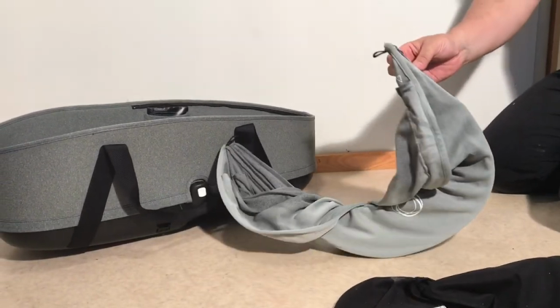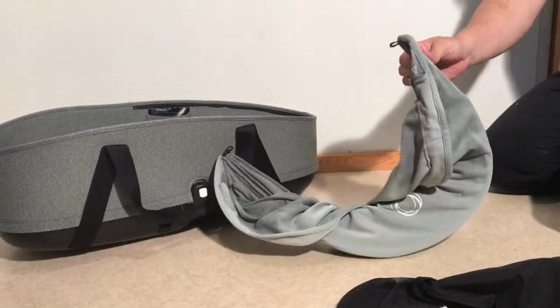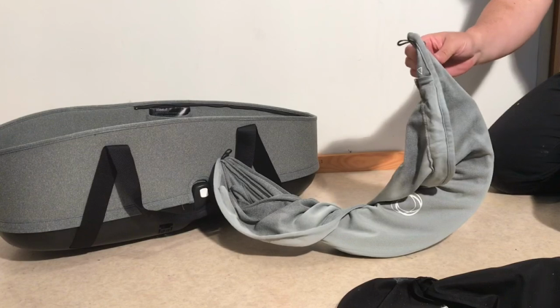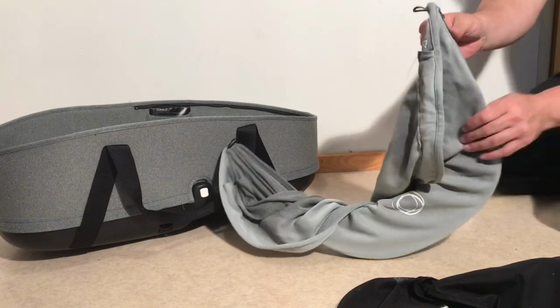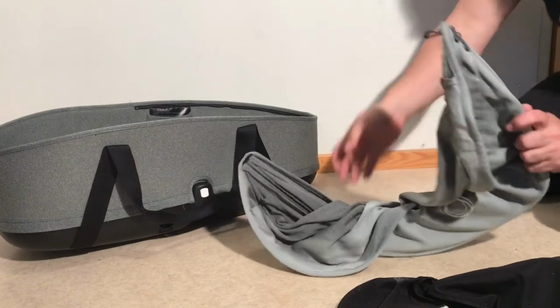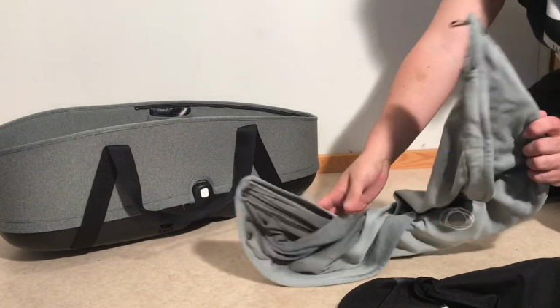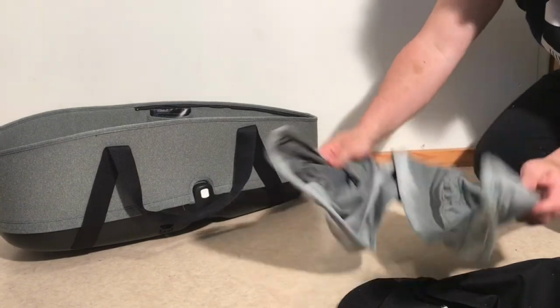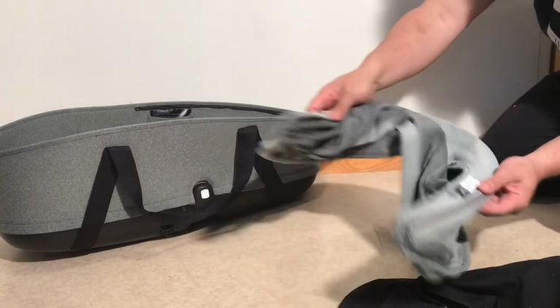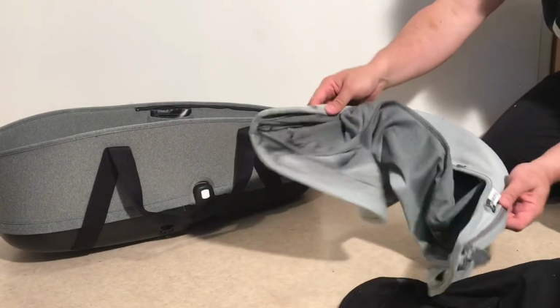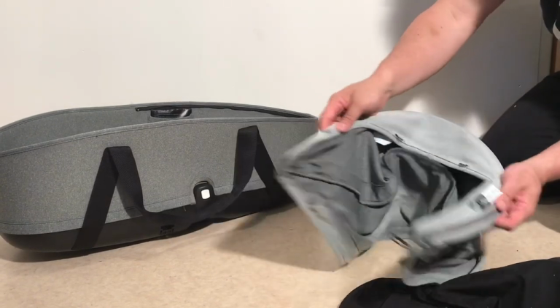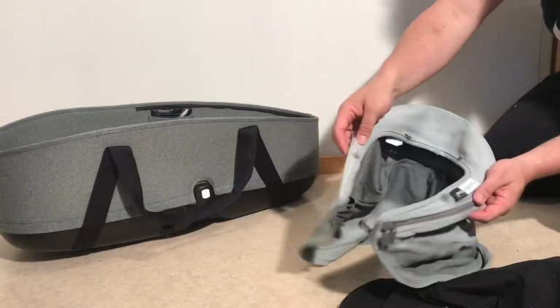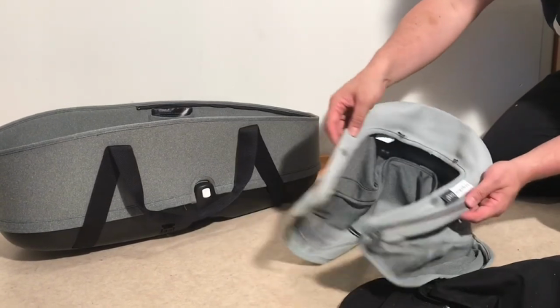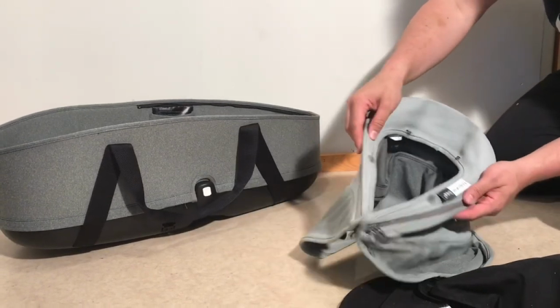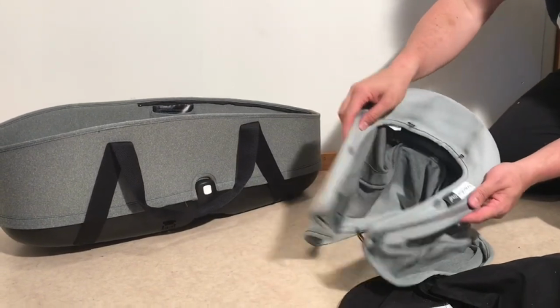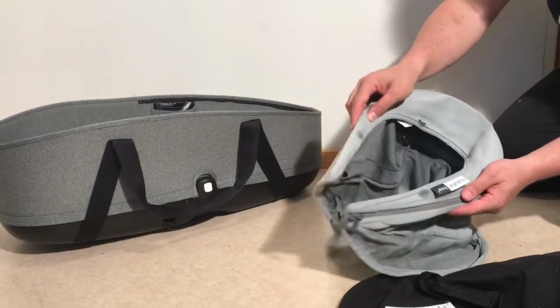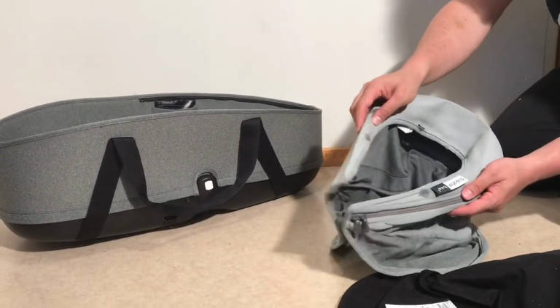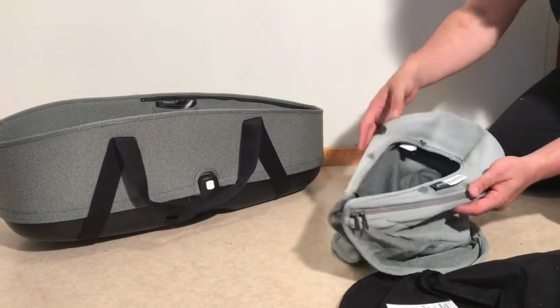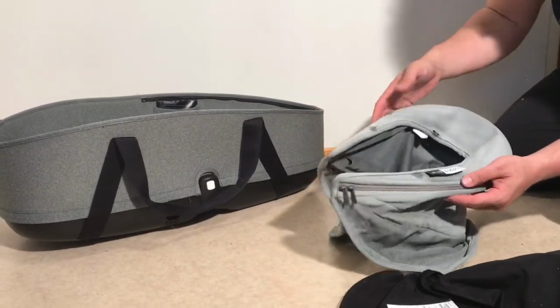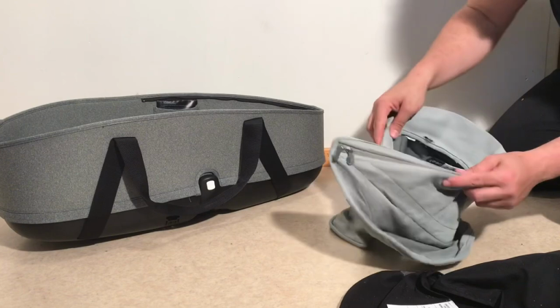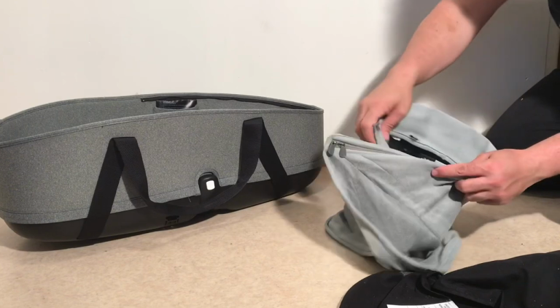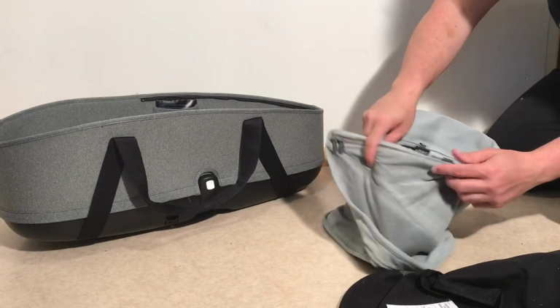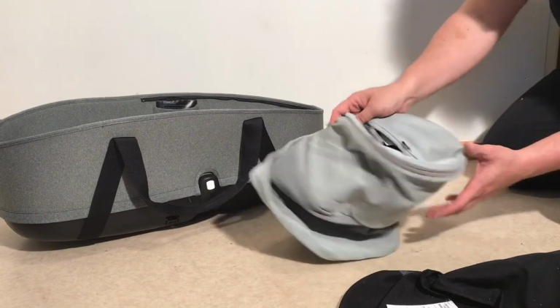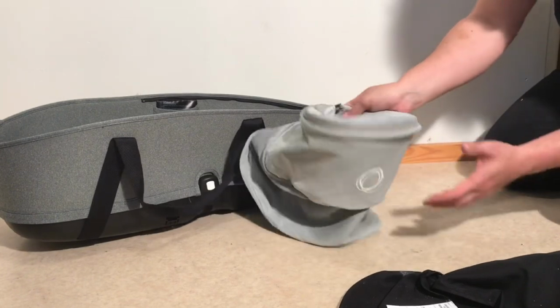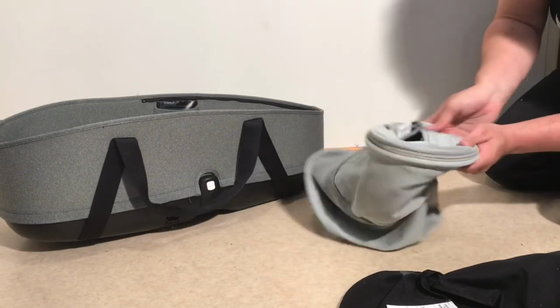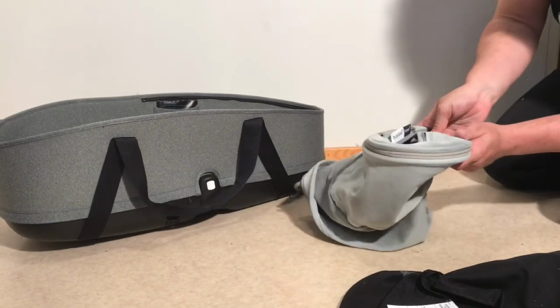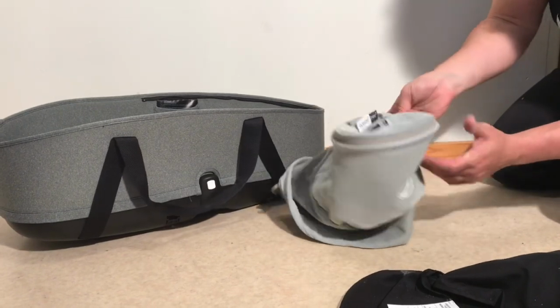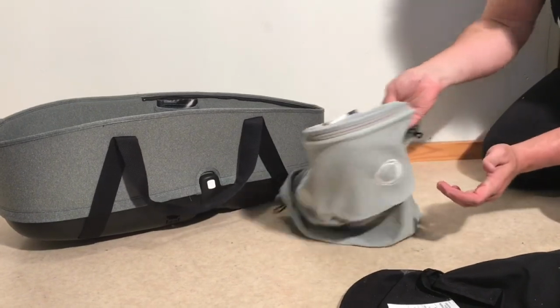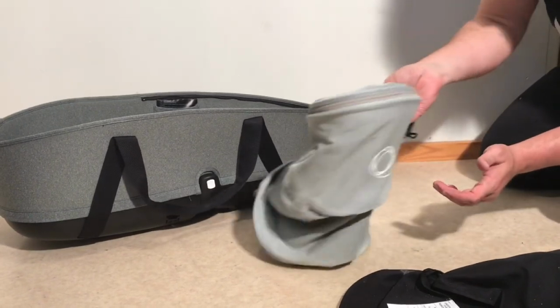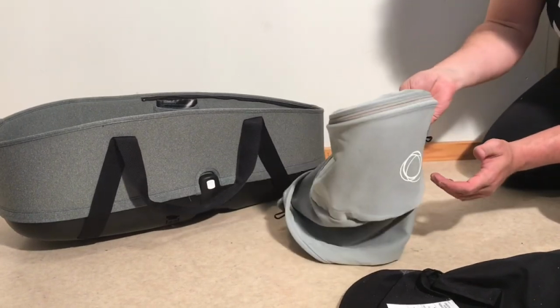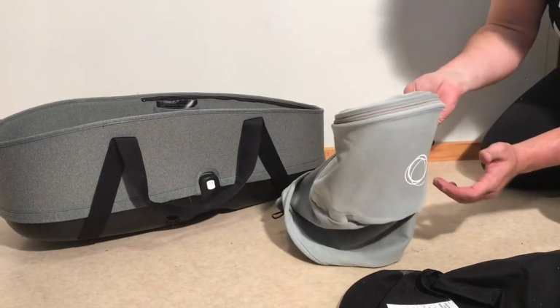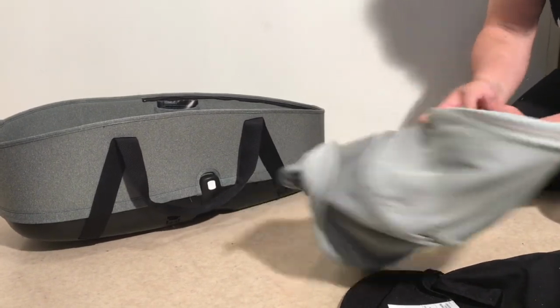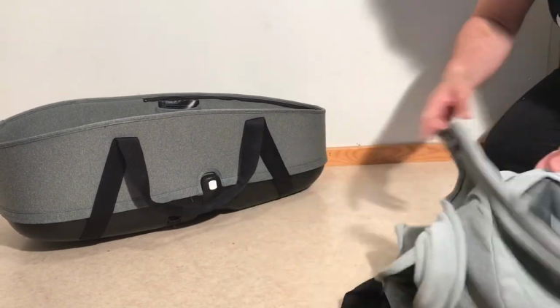There are a couple of more pliable plastic ribs inside this canopy but you don't have to worry about those. Just fold it in like this as you stick it inside the washing machine.